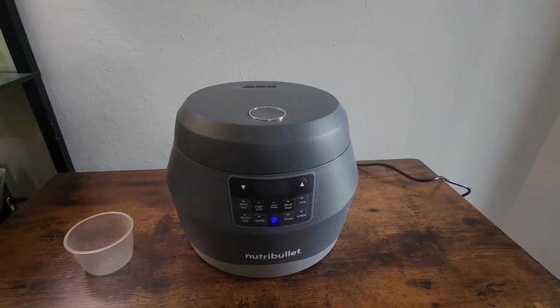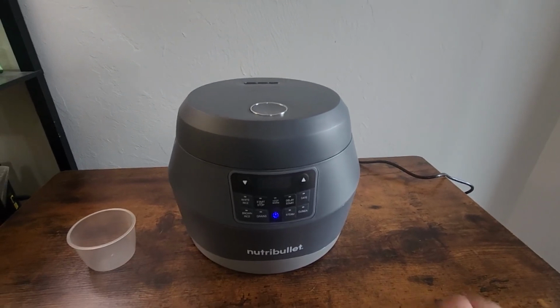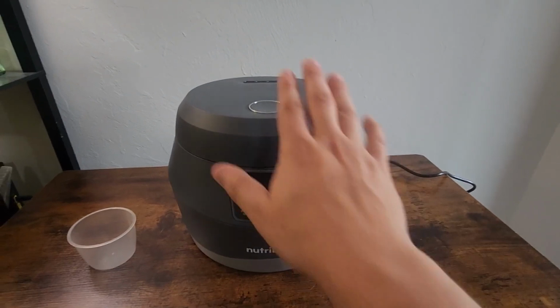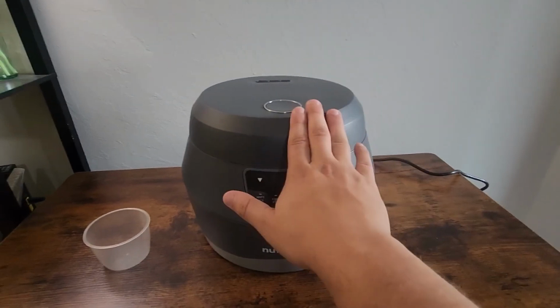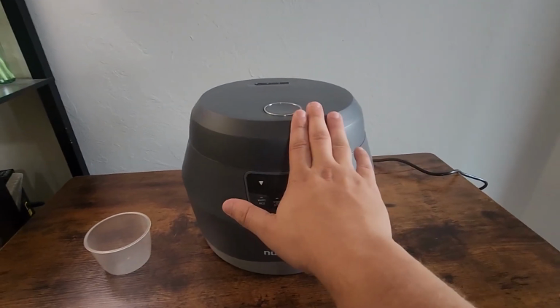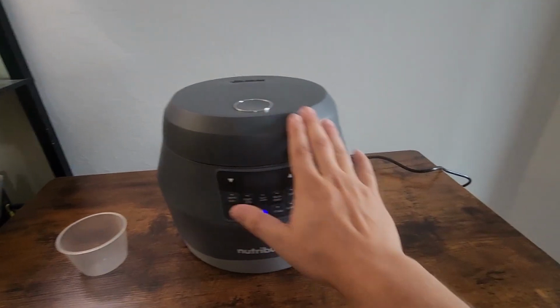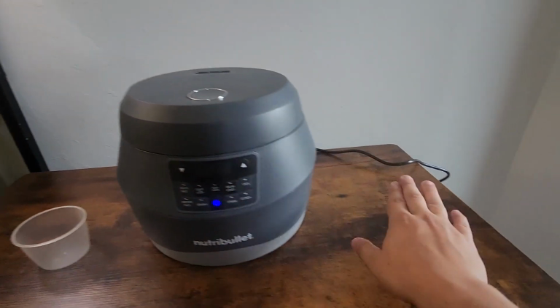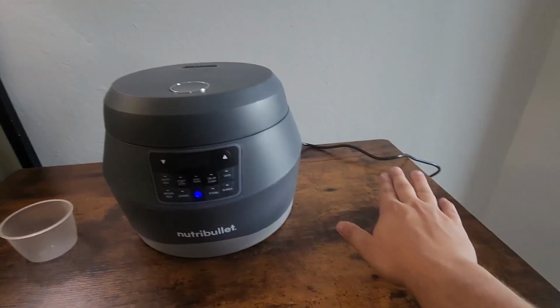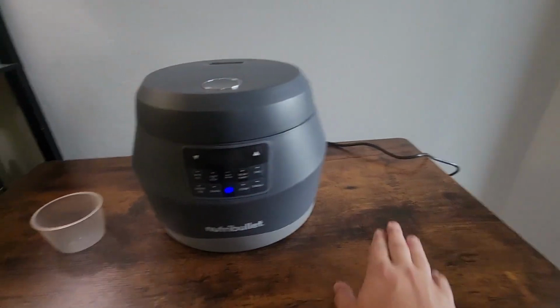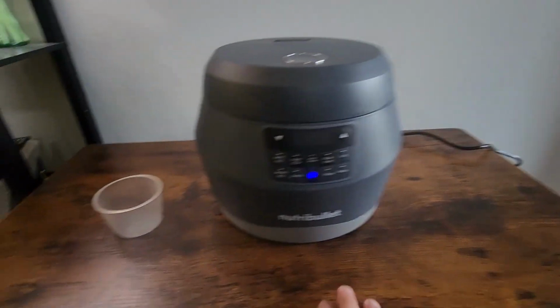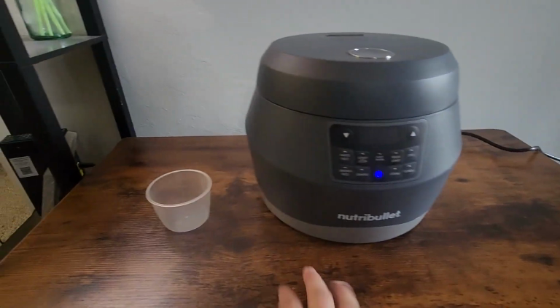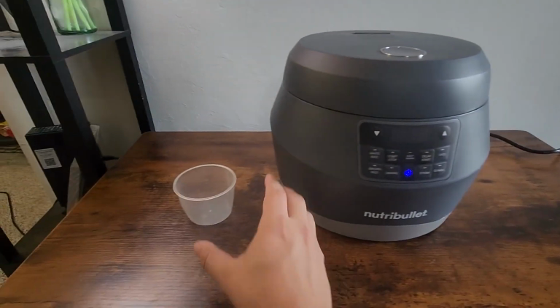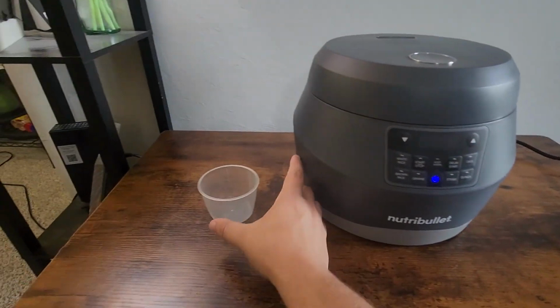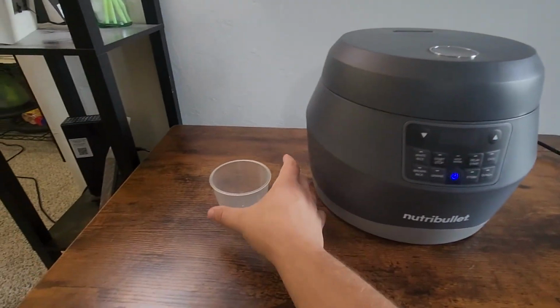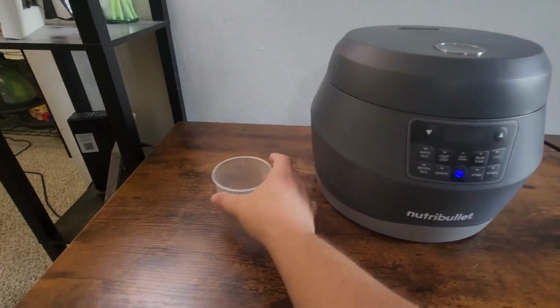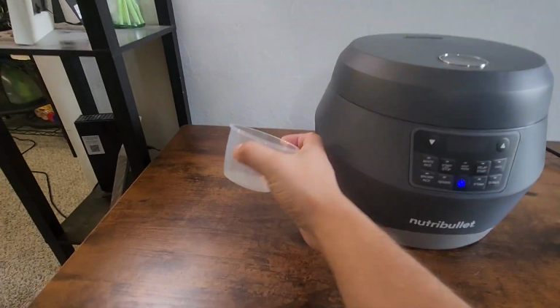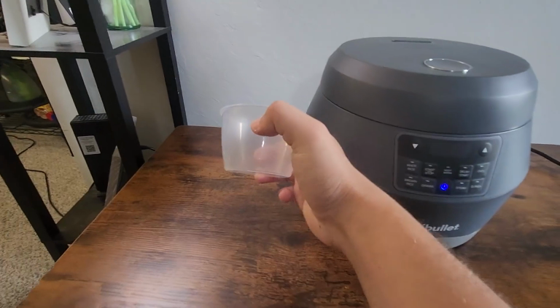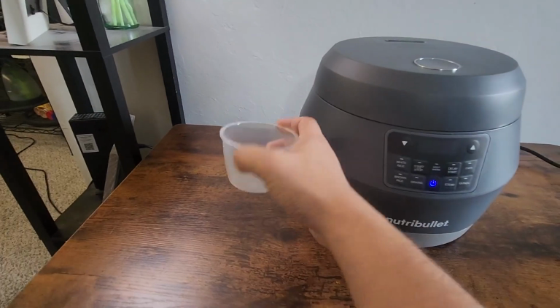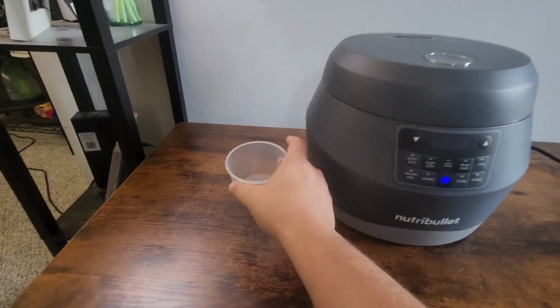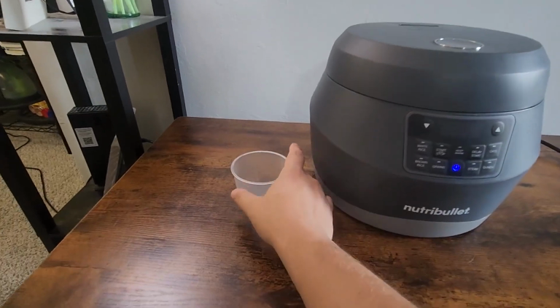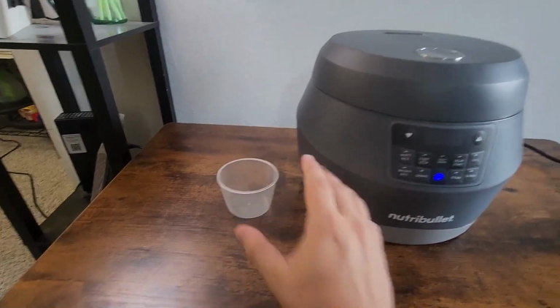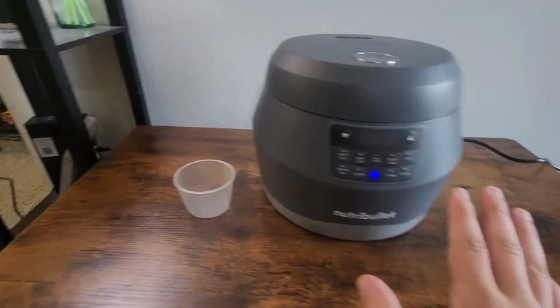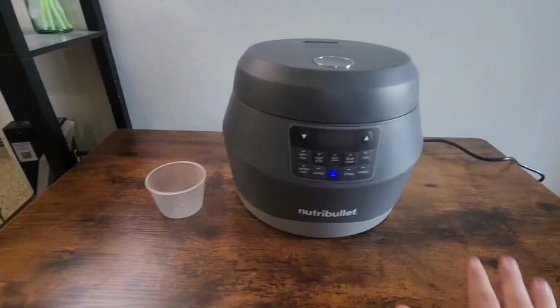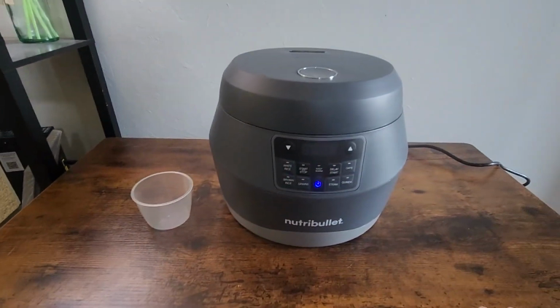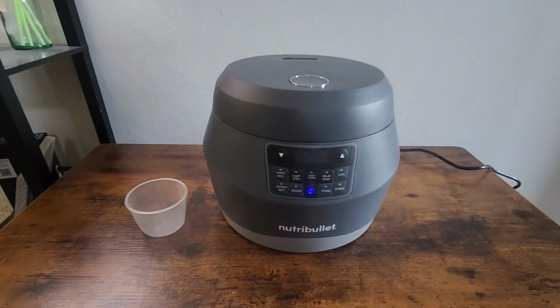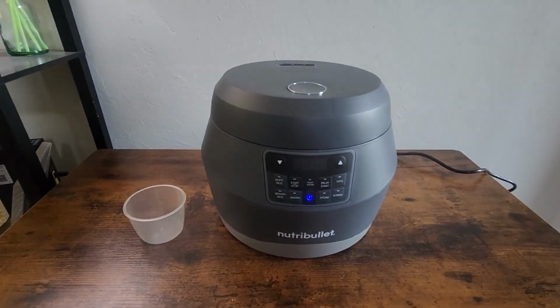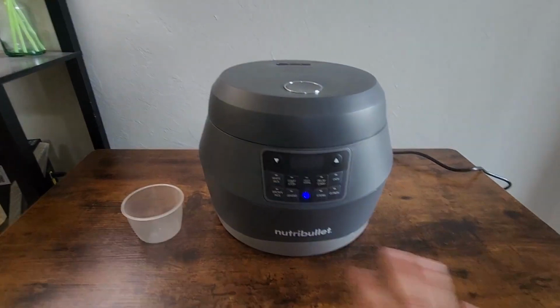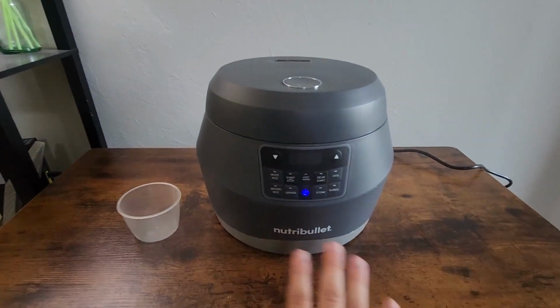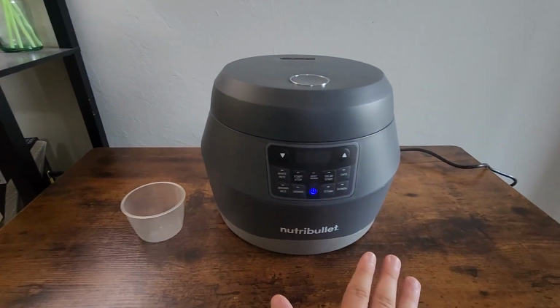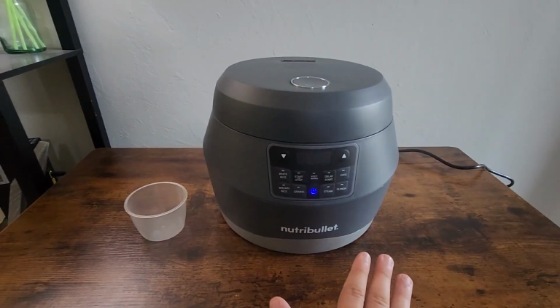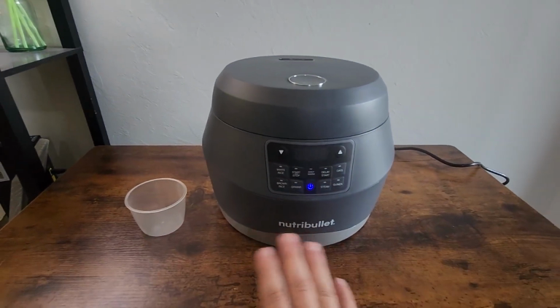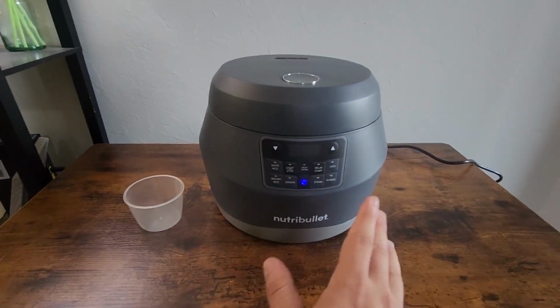So first off, let's get into what this thing comes with. It obviously comes with the rice maker itself and the power cord, it also comes with the measuring cup, and it also comes with a nice little rice spatula that I don't have in front of me, but it does come with one.